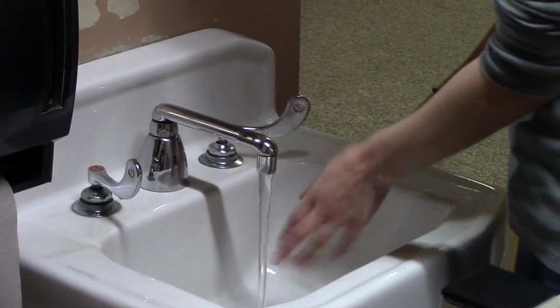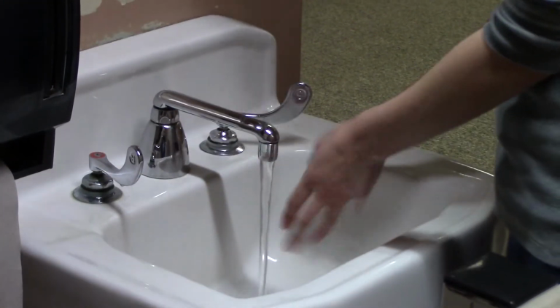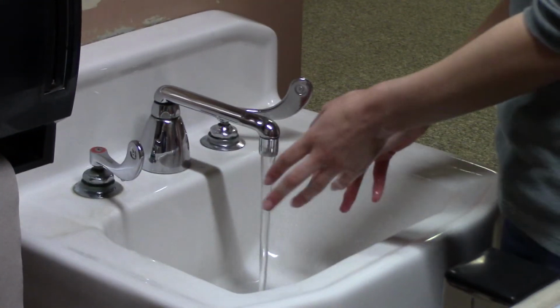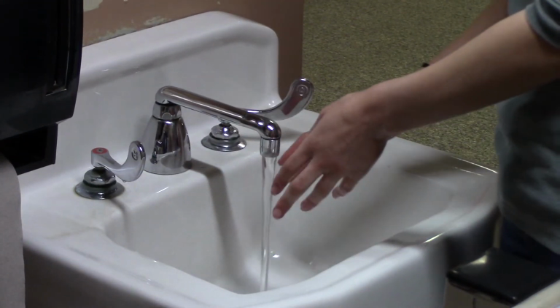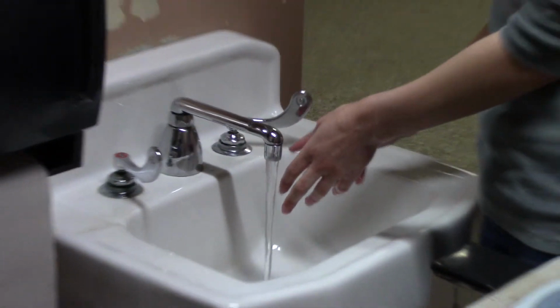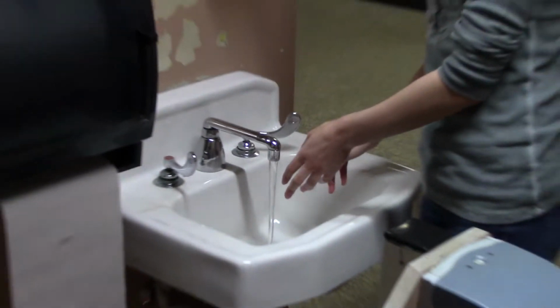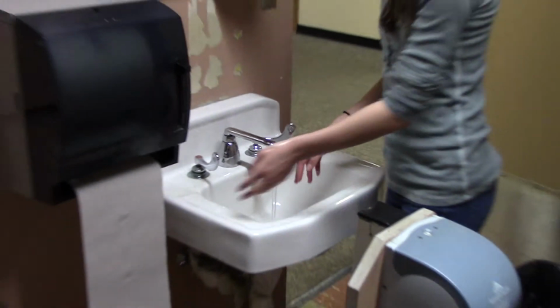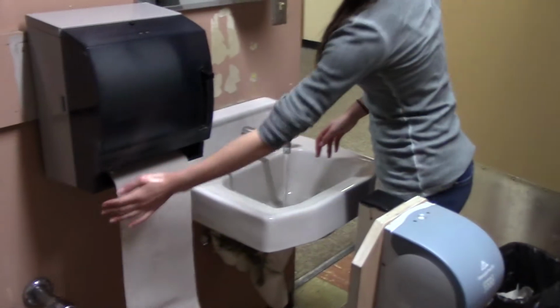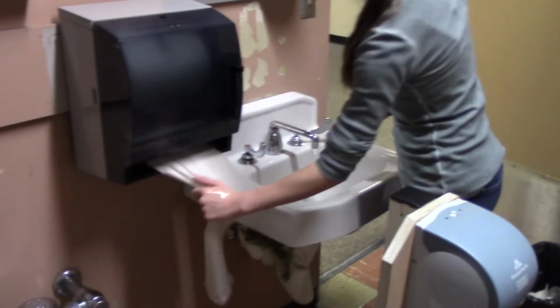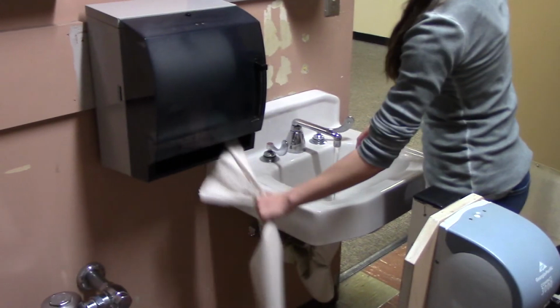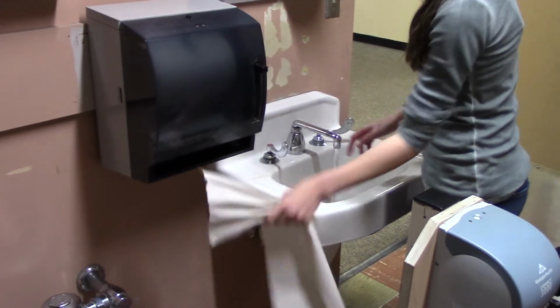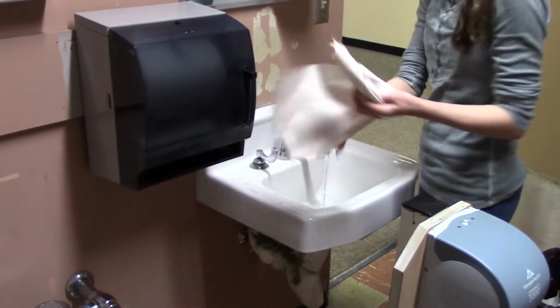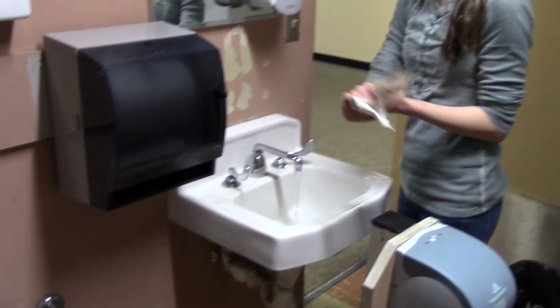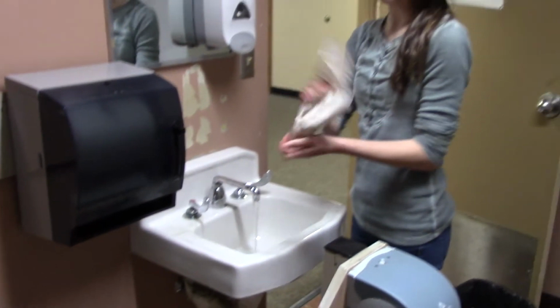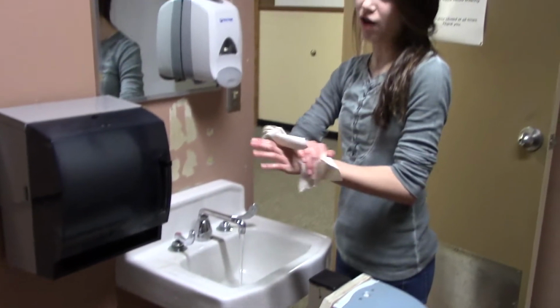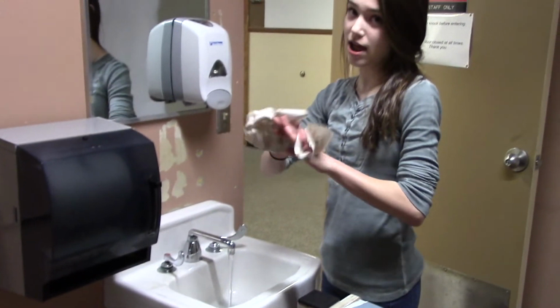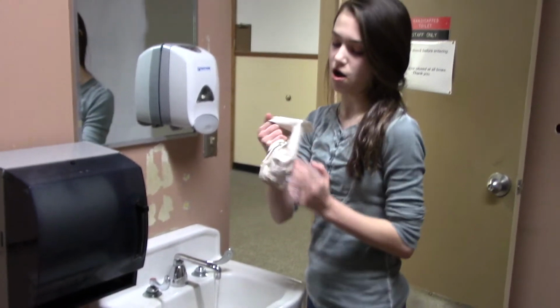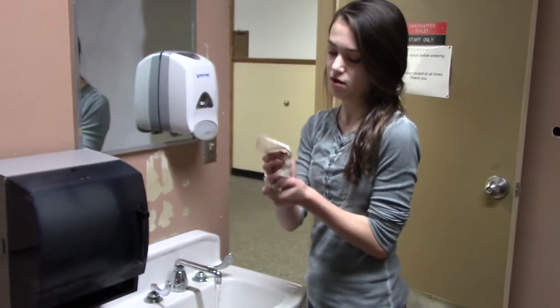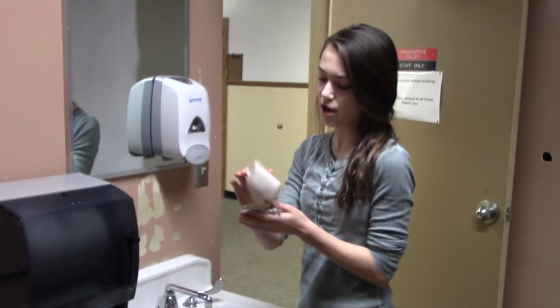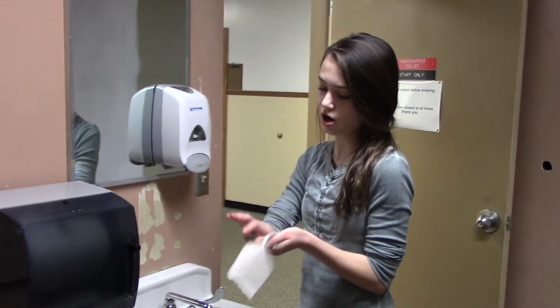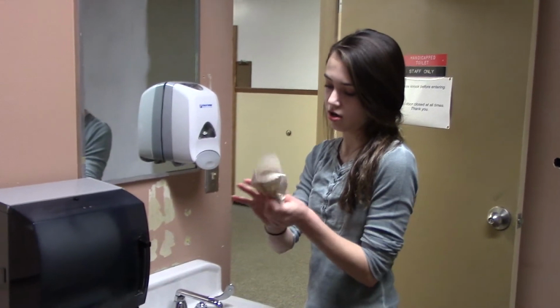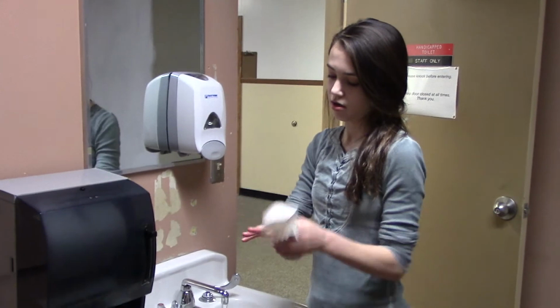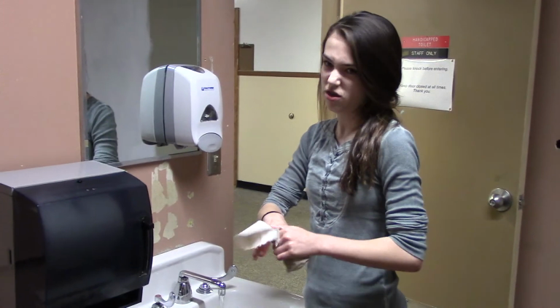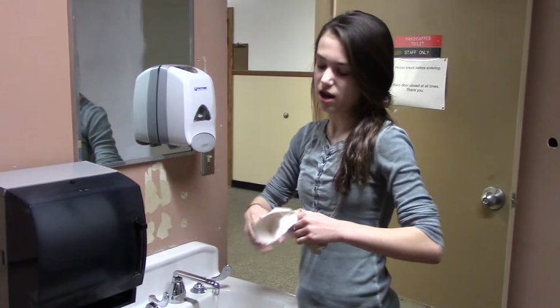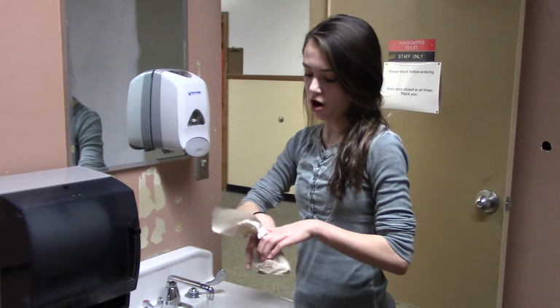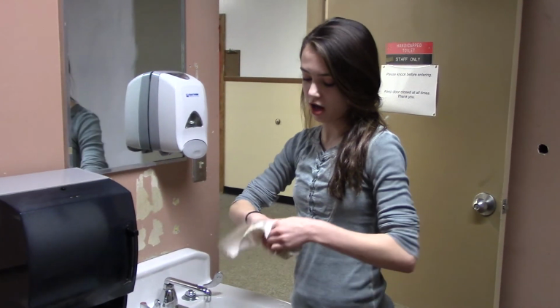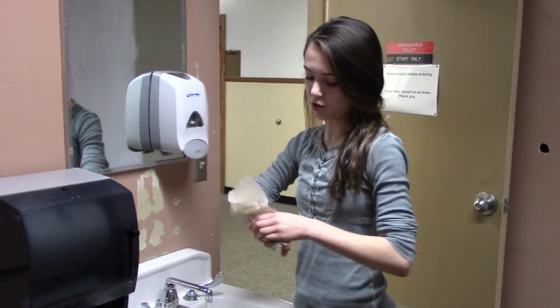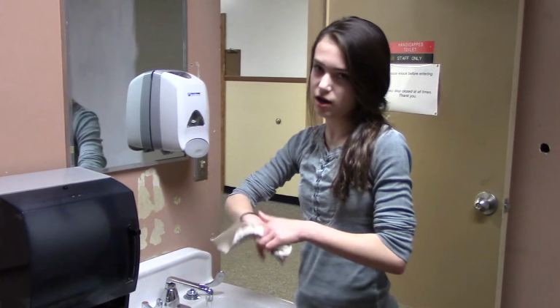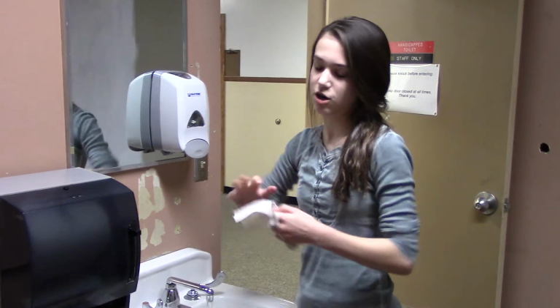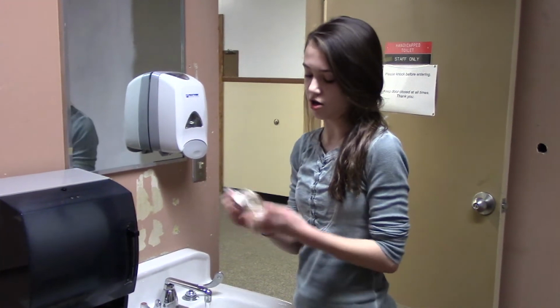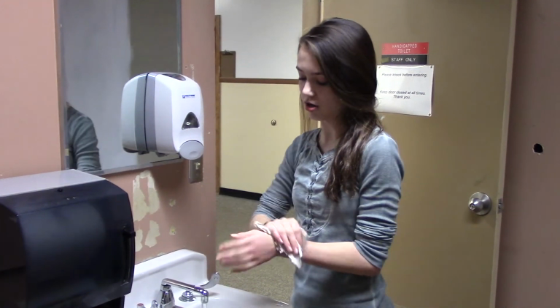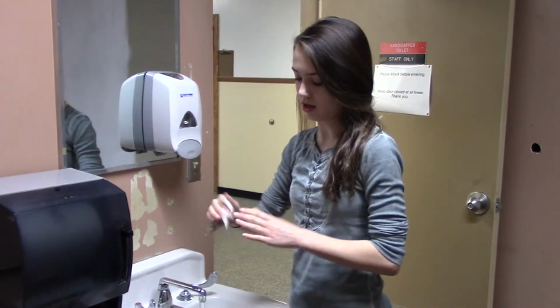Then instead of turning off the water right away, you're going to take your paper towels and dry your hands off. Make sure there isn't any water stuck in between your fingers or your nails or anything like that.